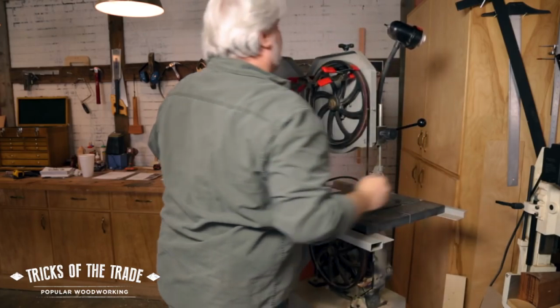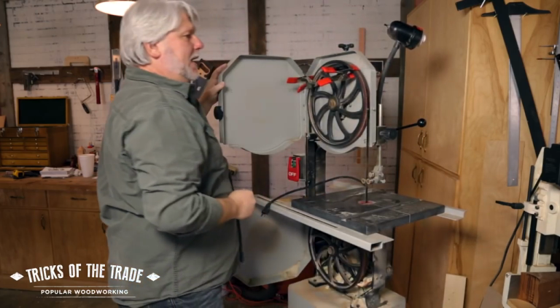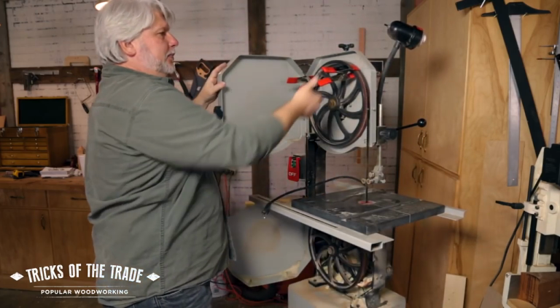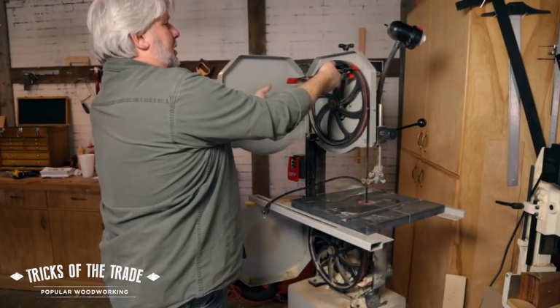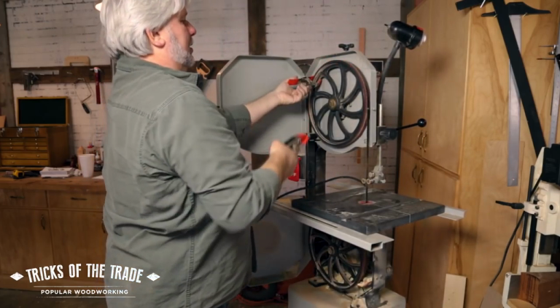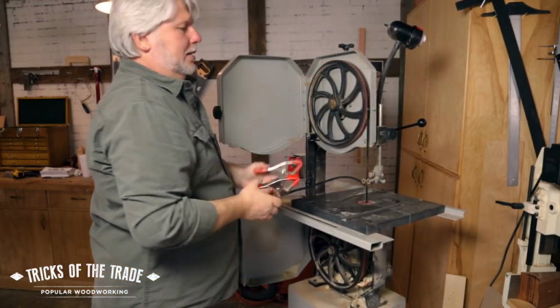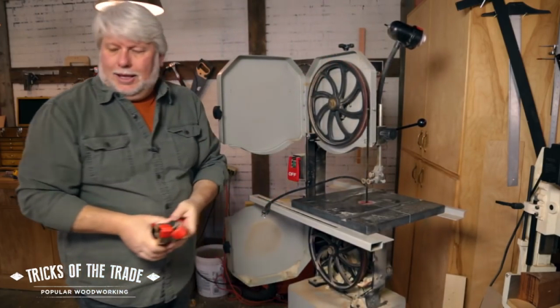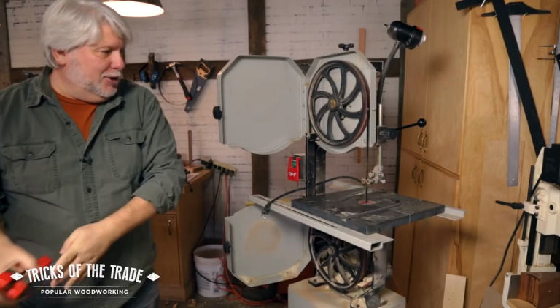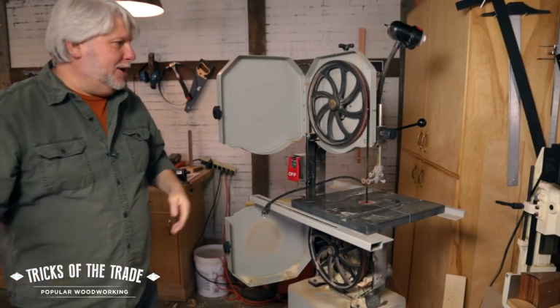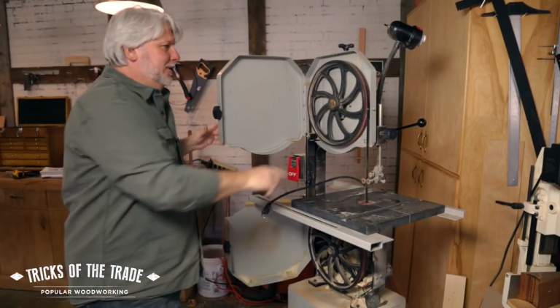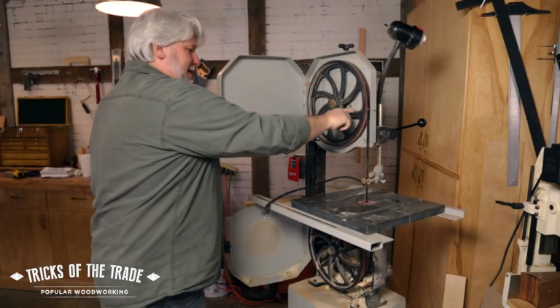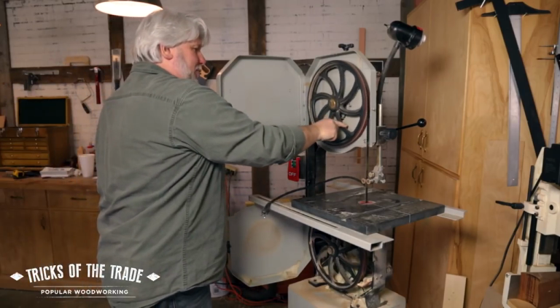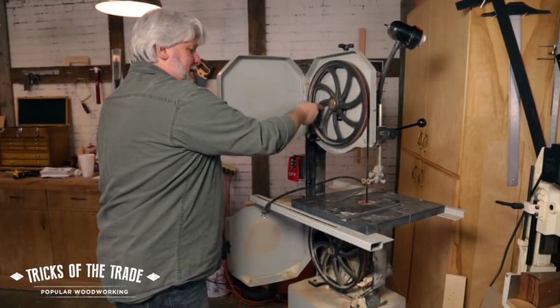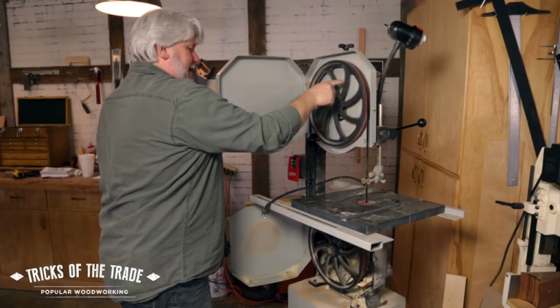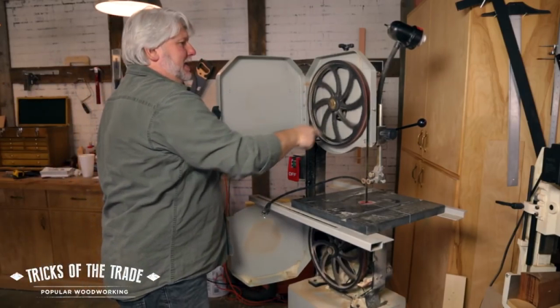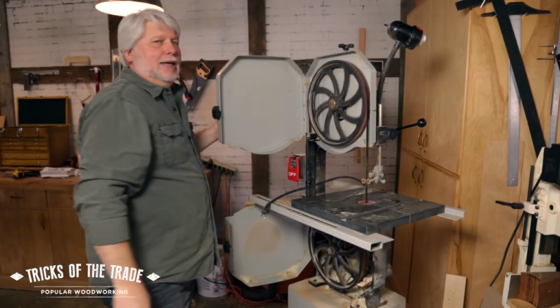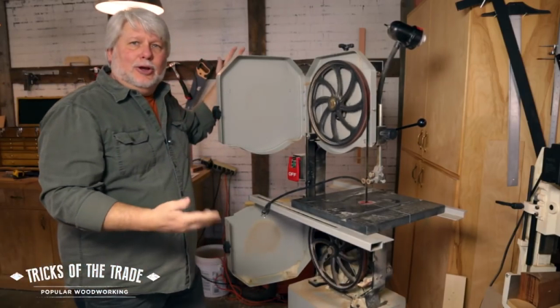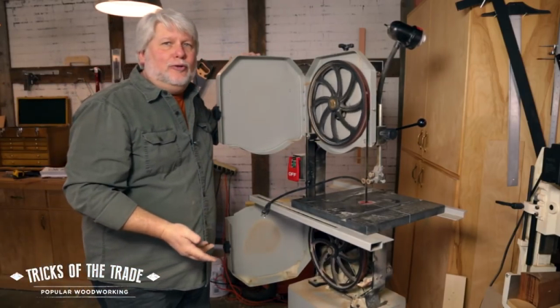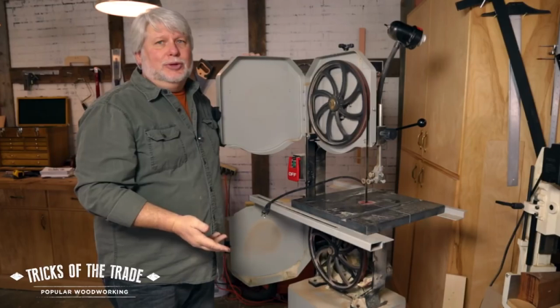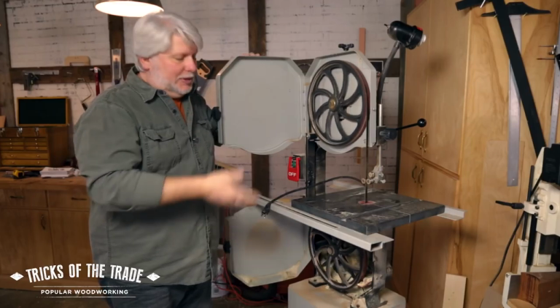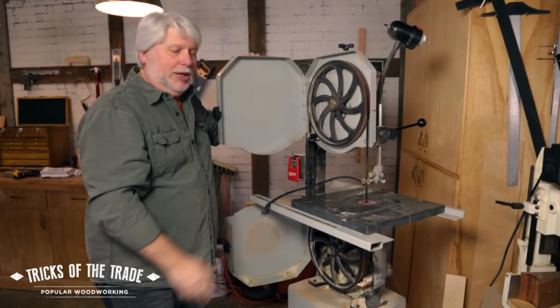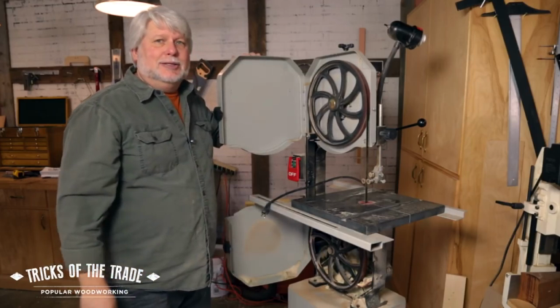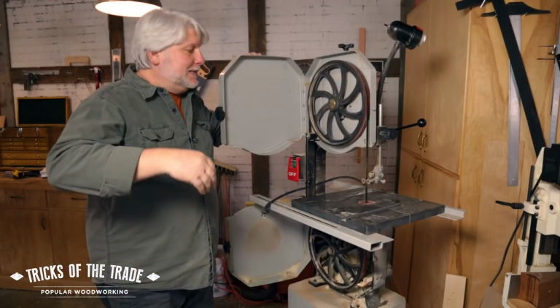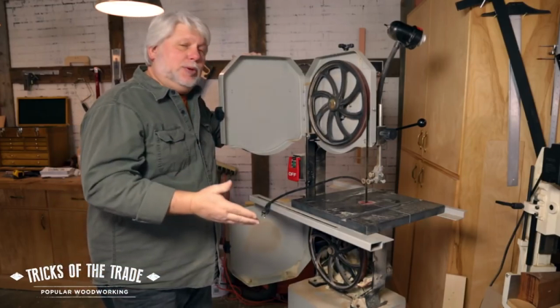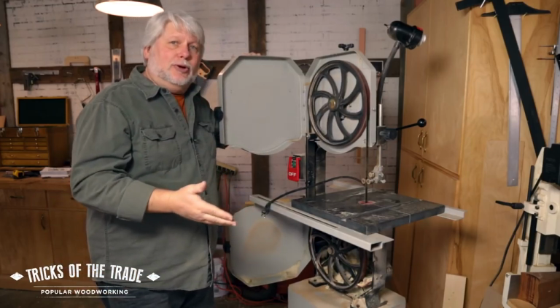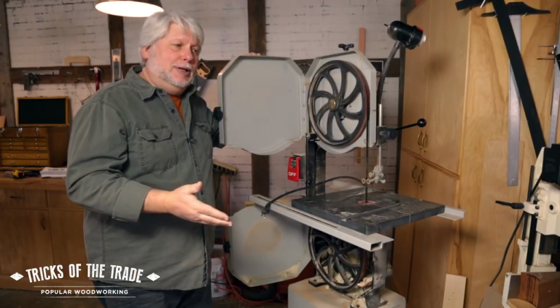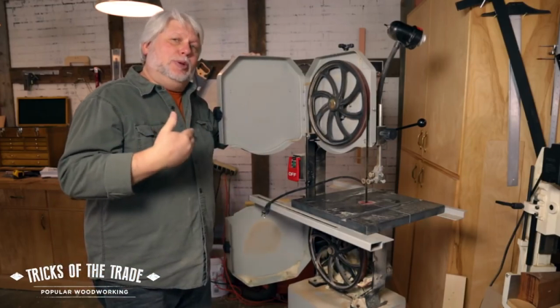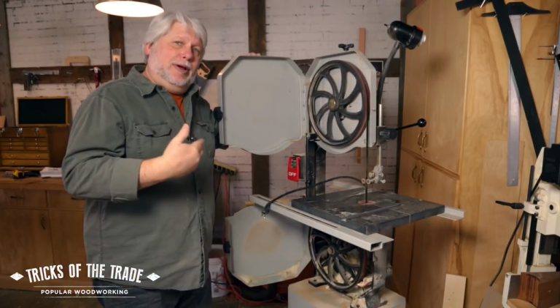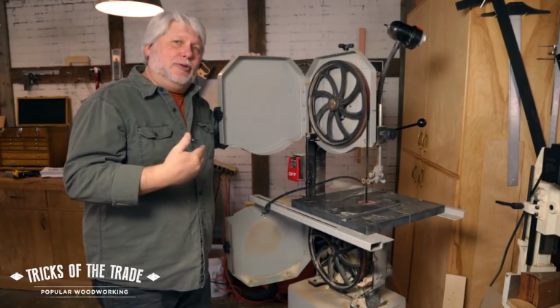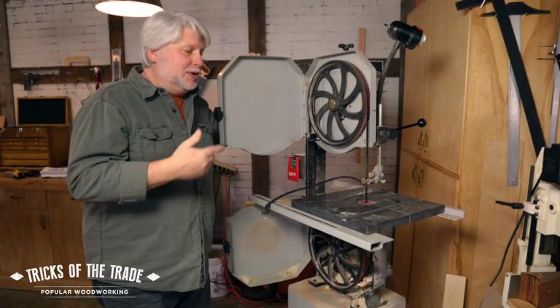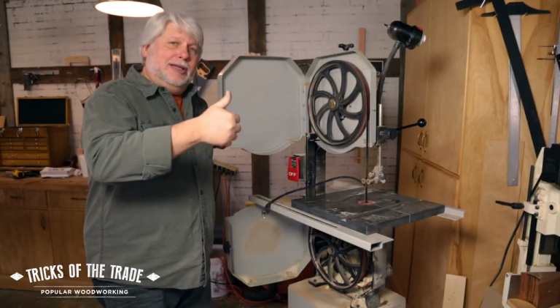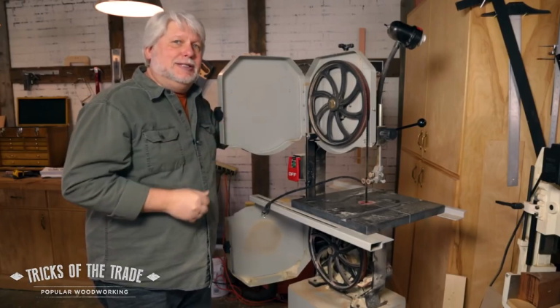Tension it back up and you're good to go. Simple, easy — no fighting with the wheels and with the blade. That's a simple one for anyone who hasn't thought of it before.